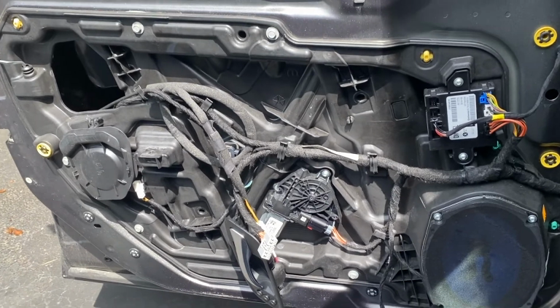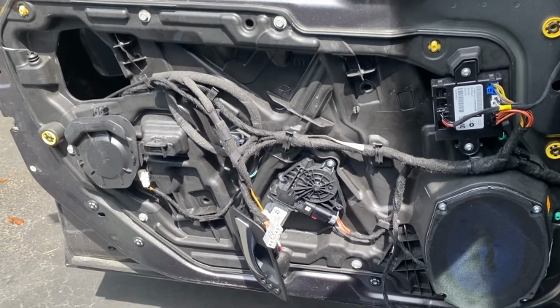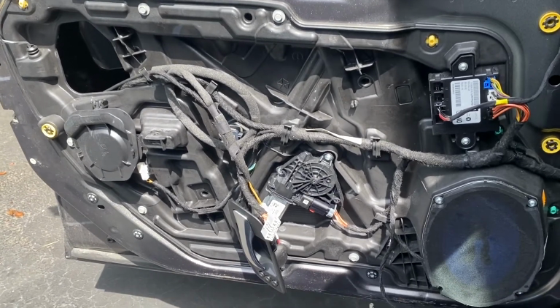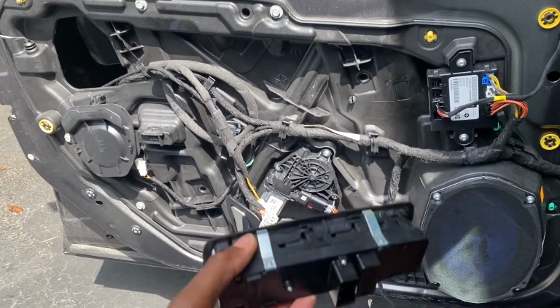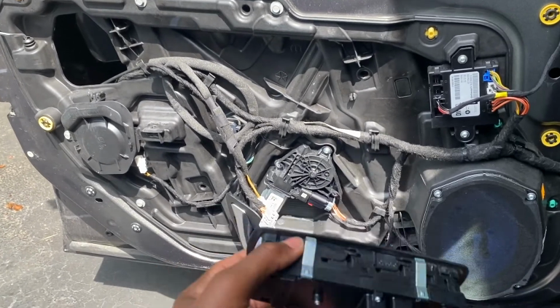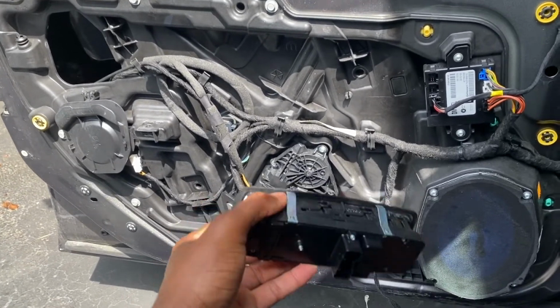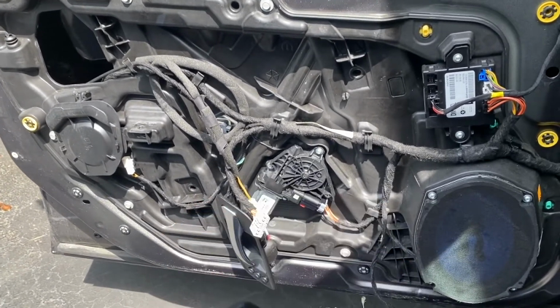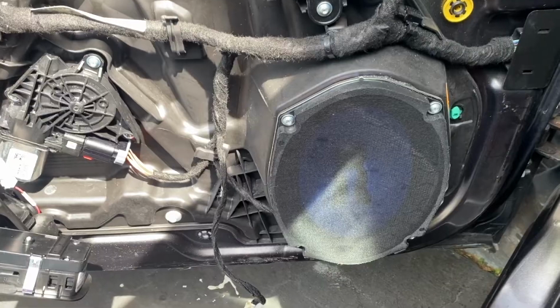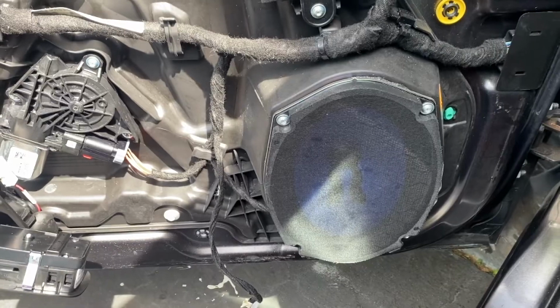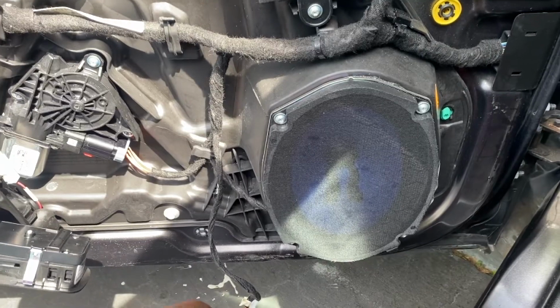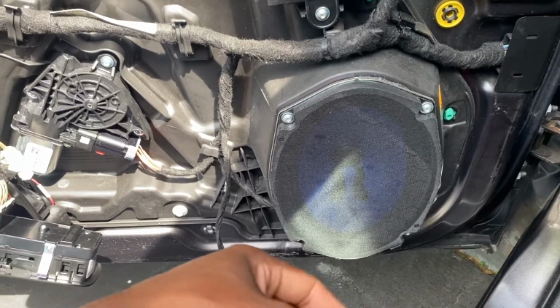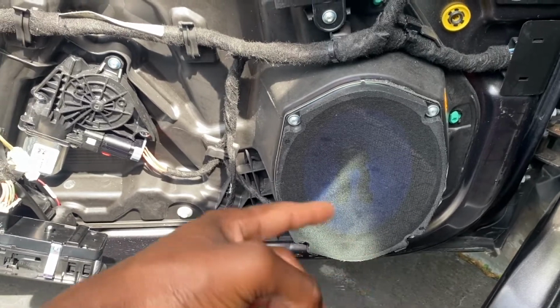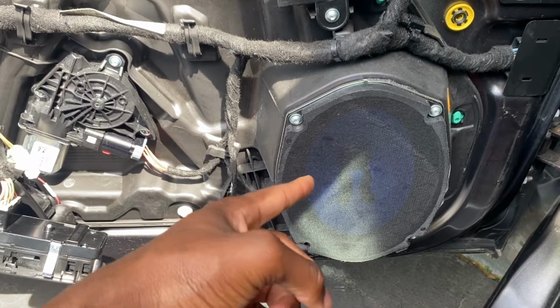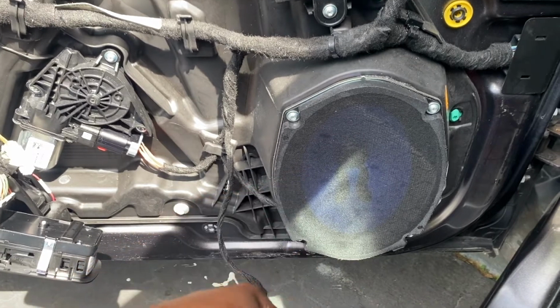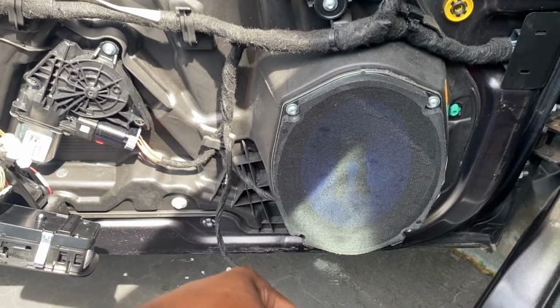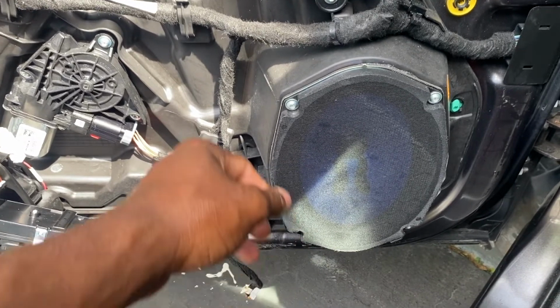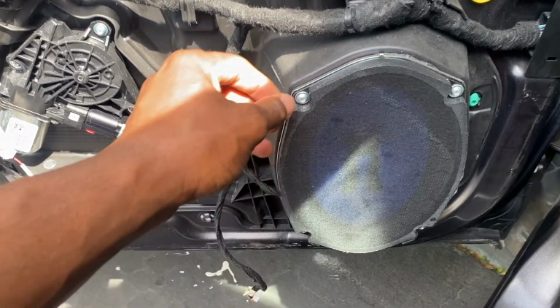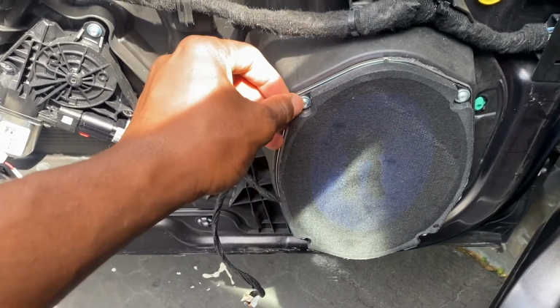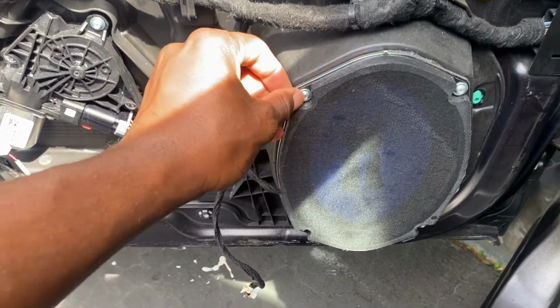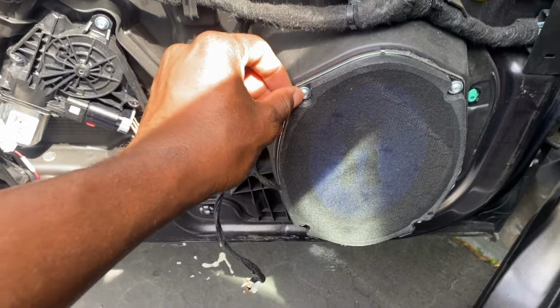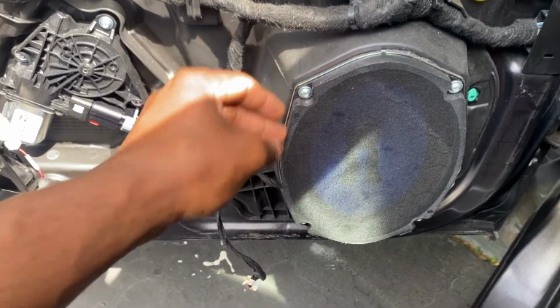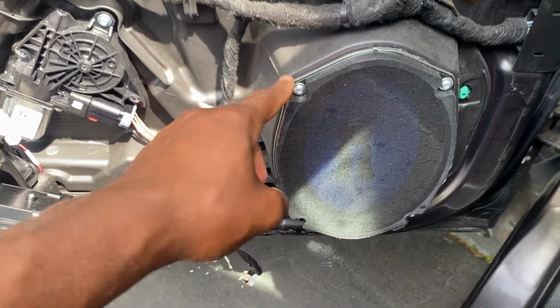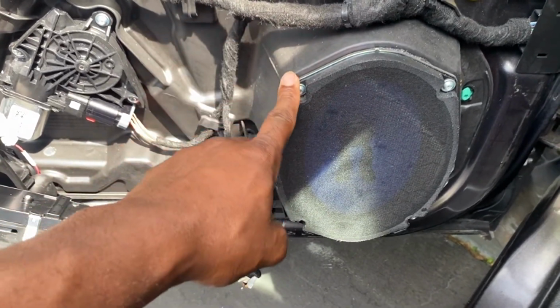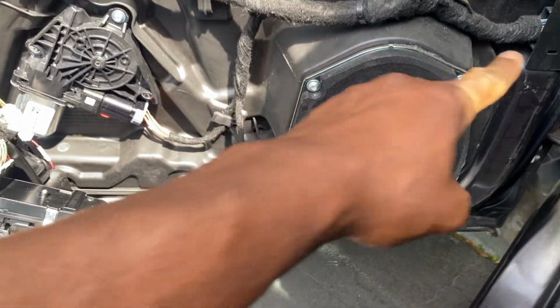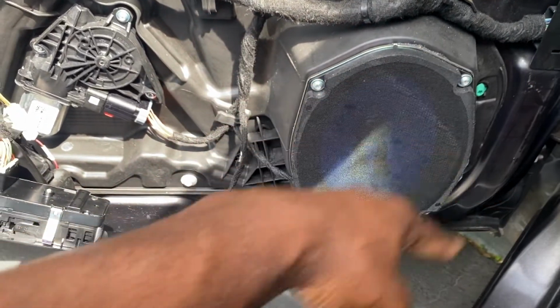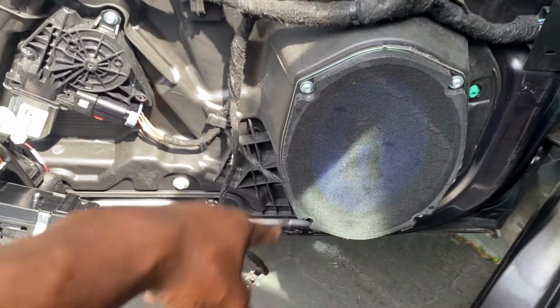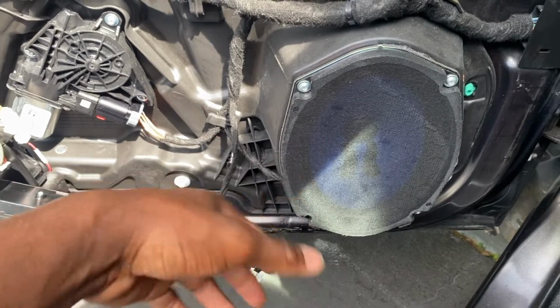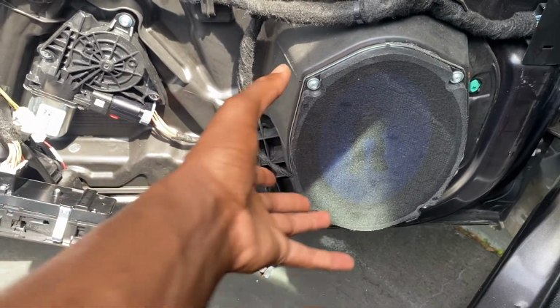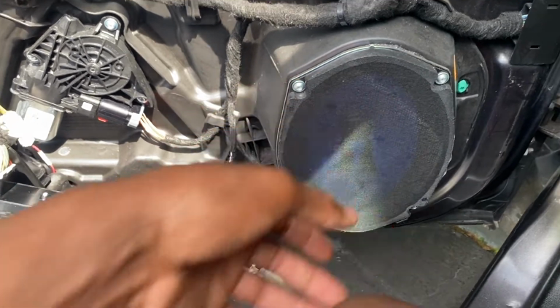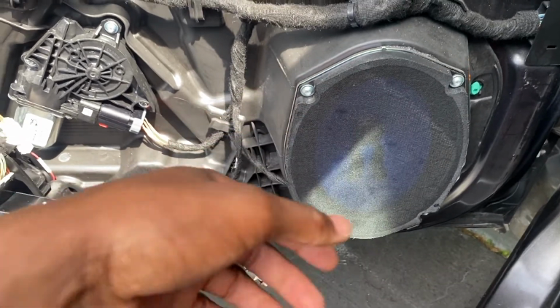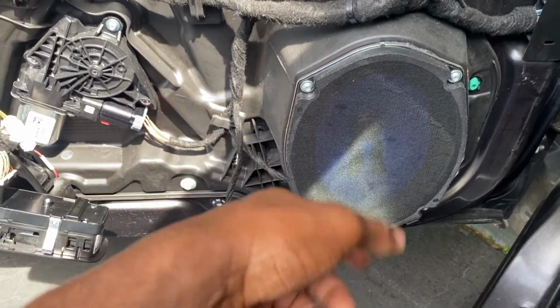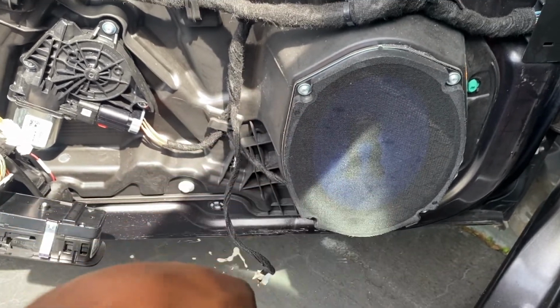Go ahead and detach it, then plug it back in. Next, we're going to go ahead and remove the speaker. You'll need a T25 — go ahead and remove all four screws, then pull the speaker out and disconnect the wire.